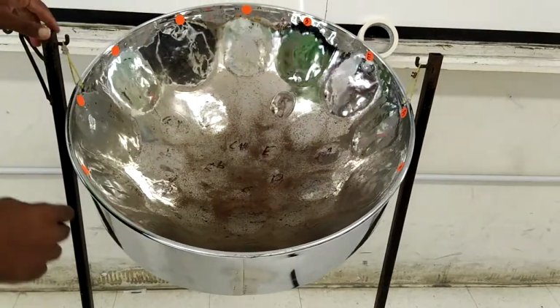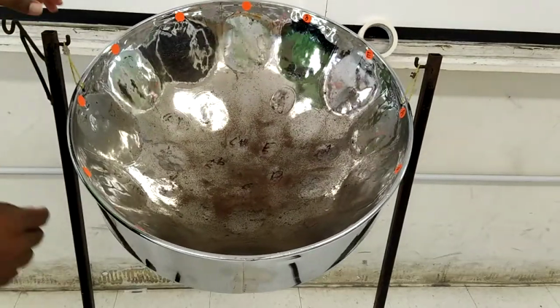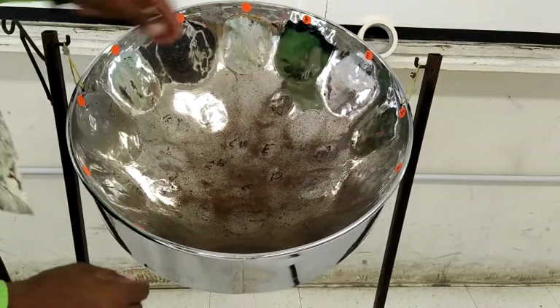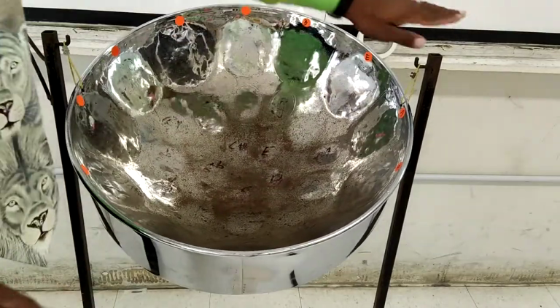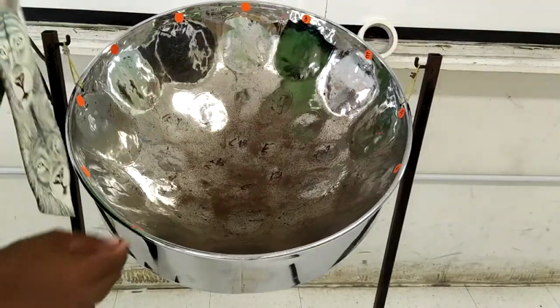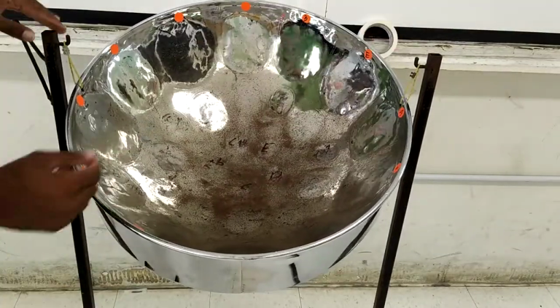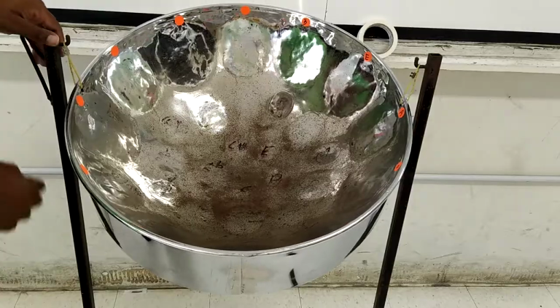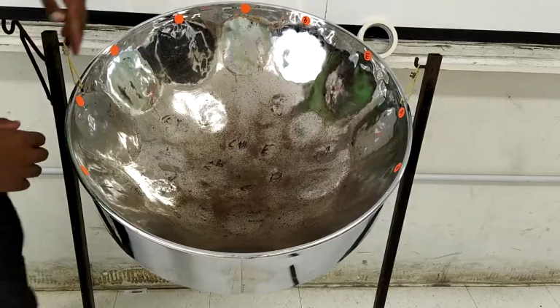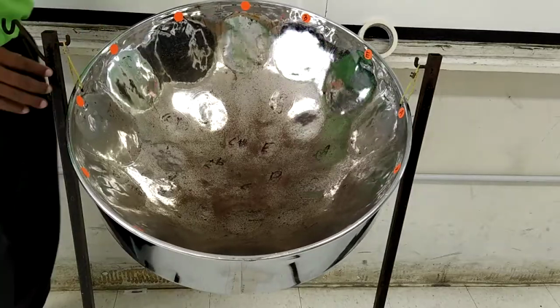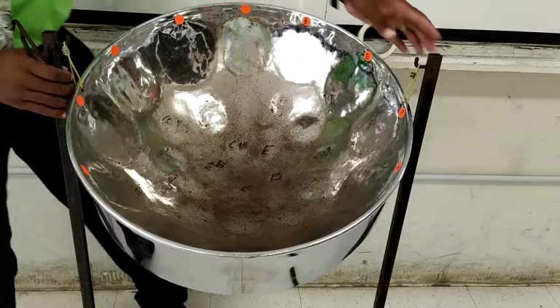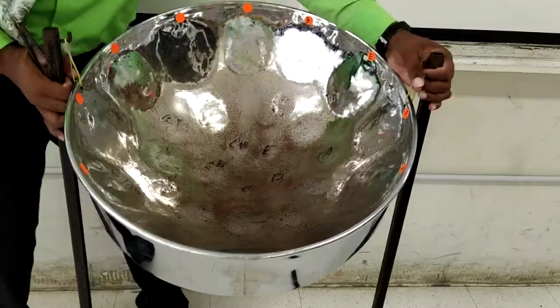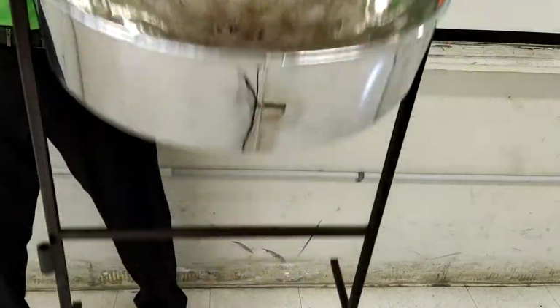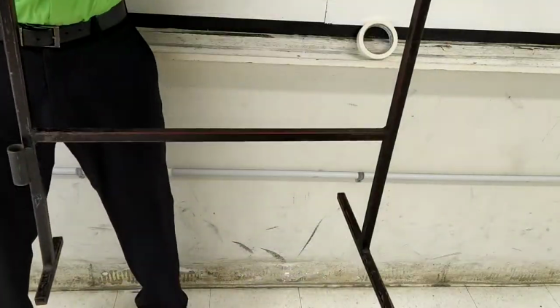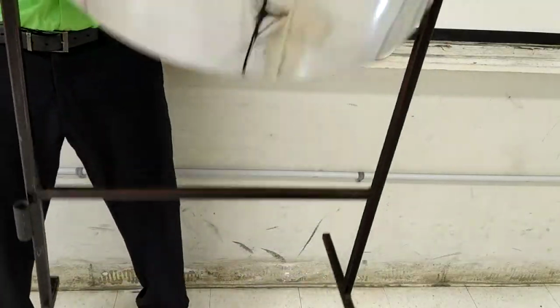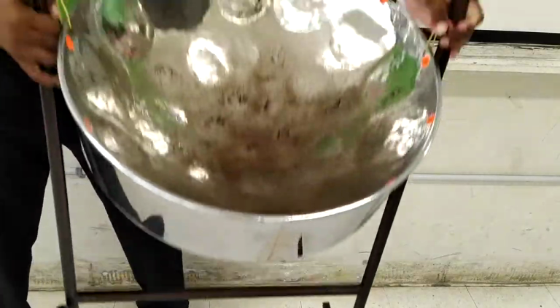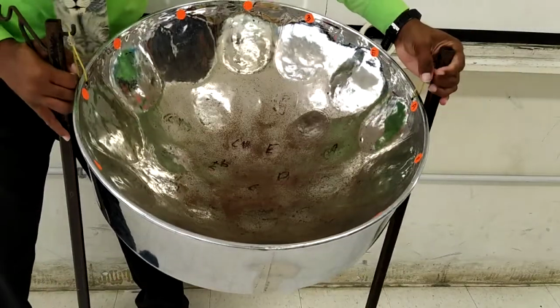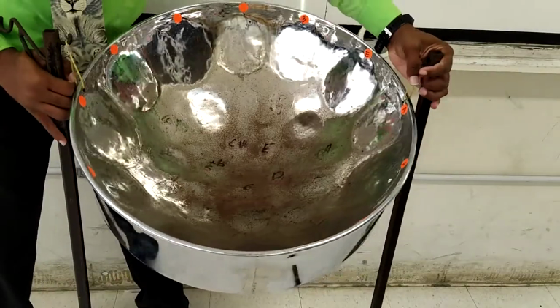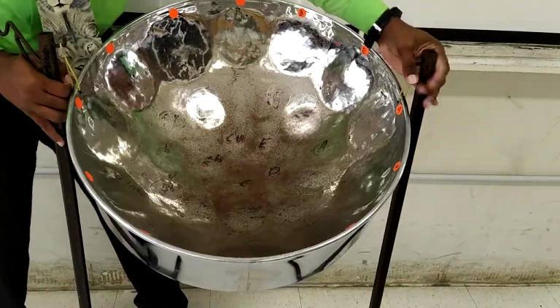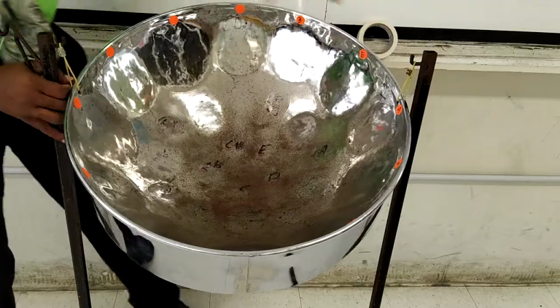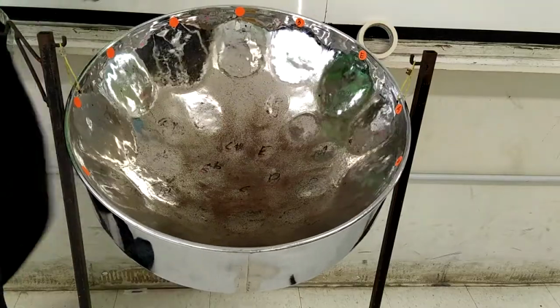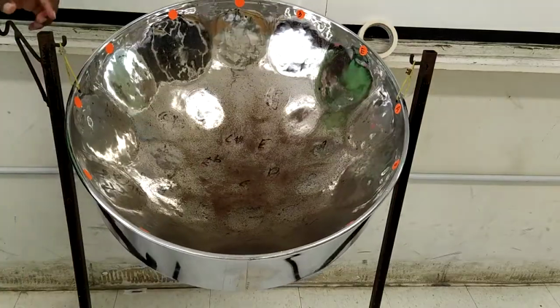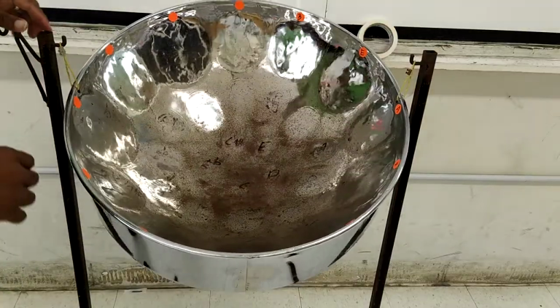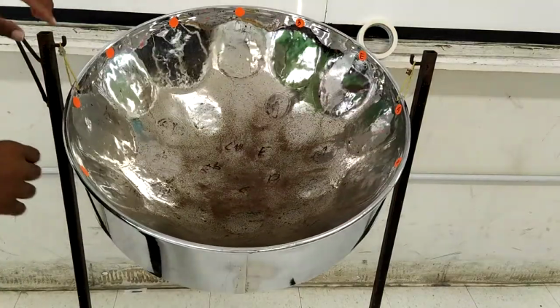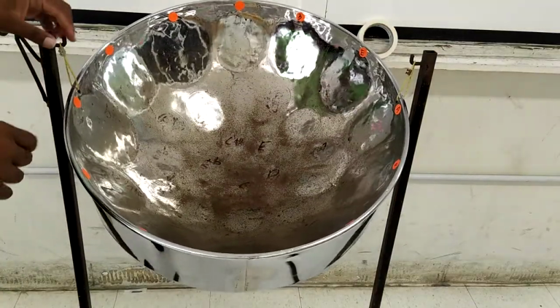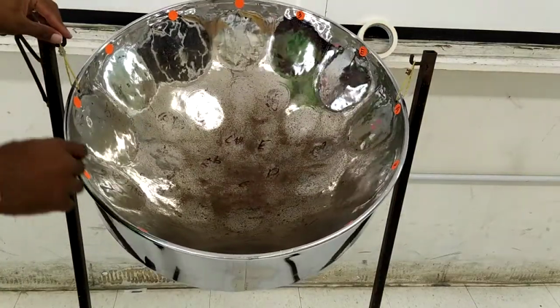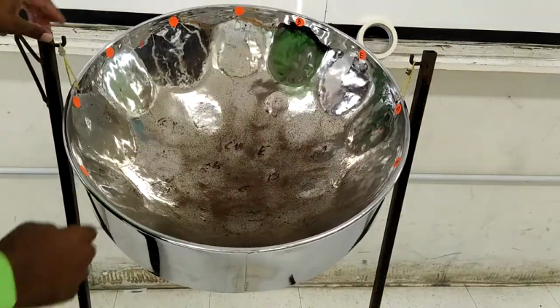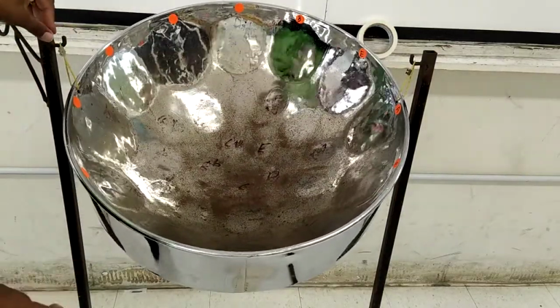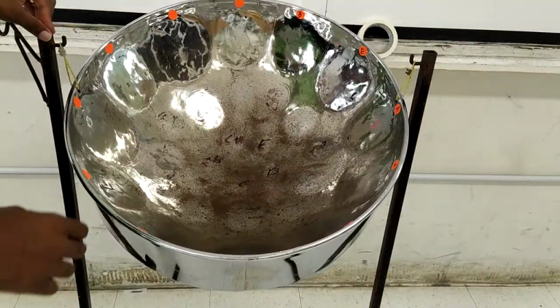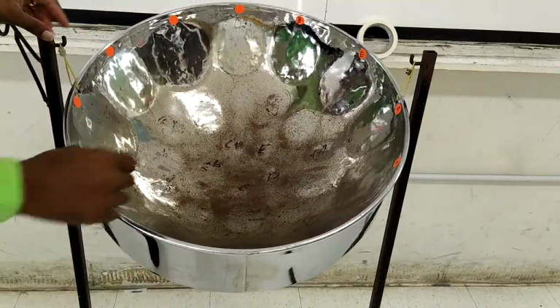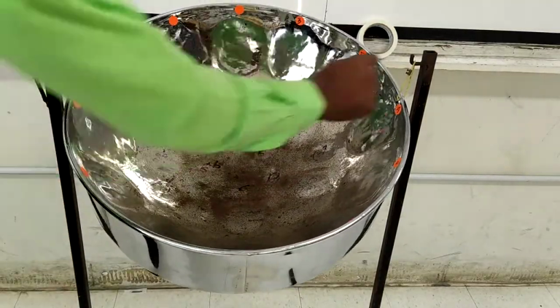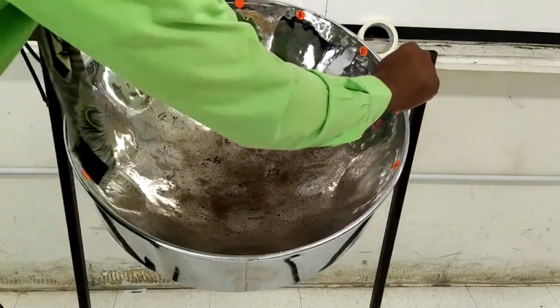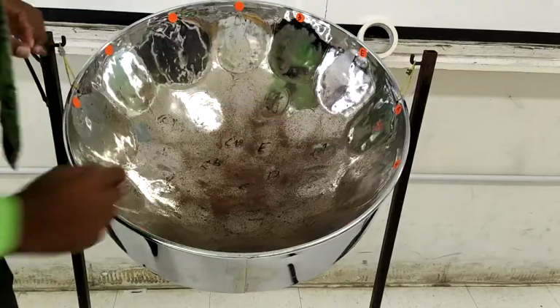This is called the steel pan stand. It looks like an H, the letter H. It is called a steel pan stand. Then you have the hooks.